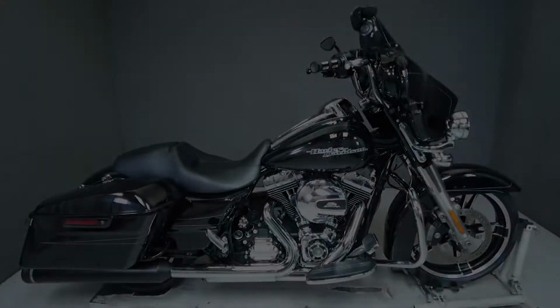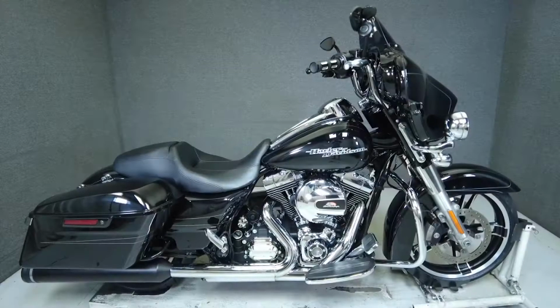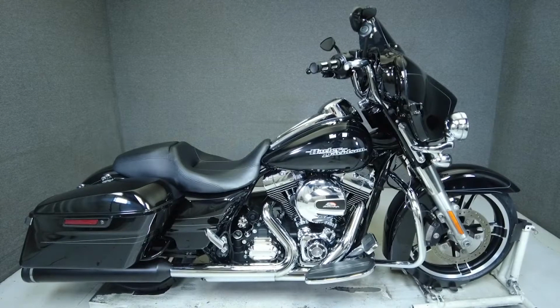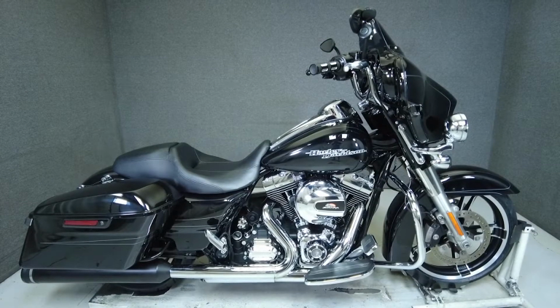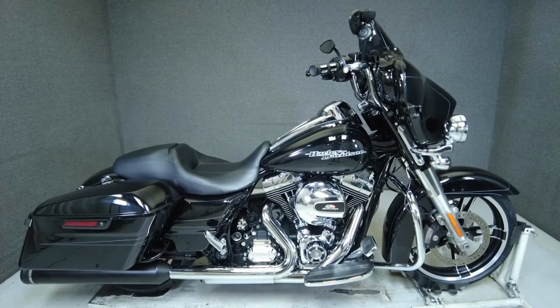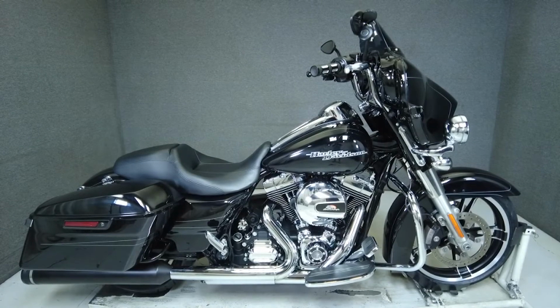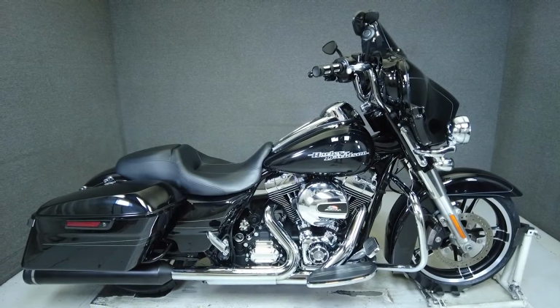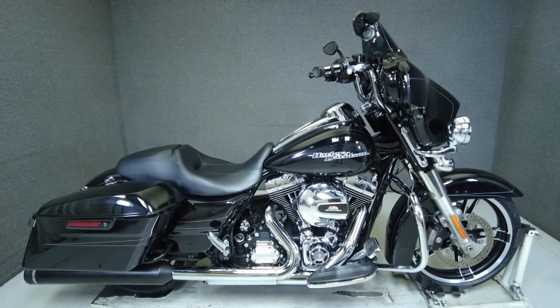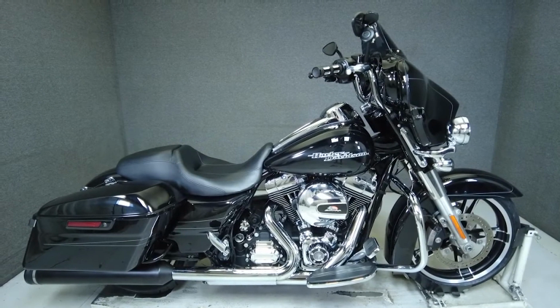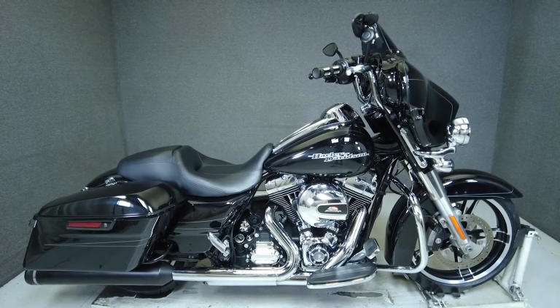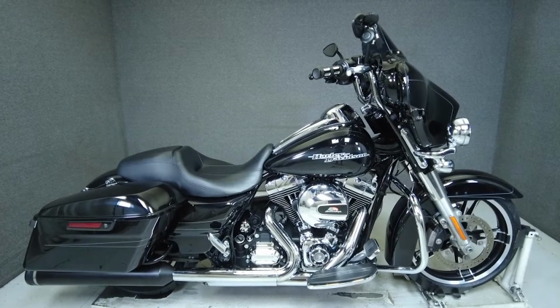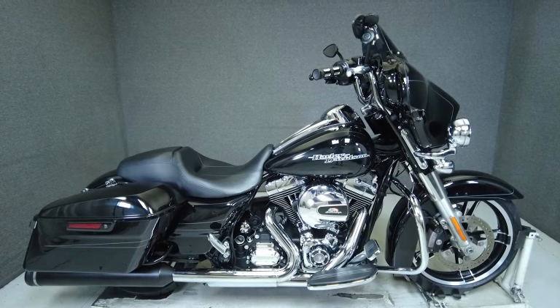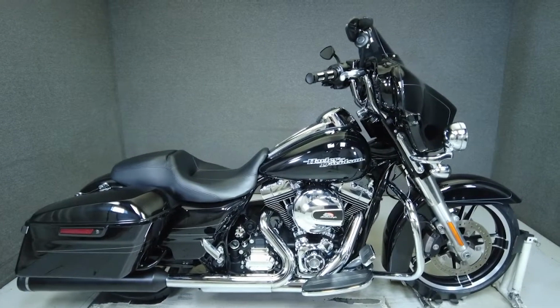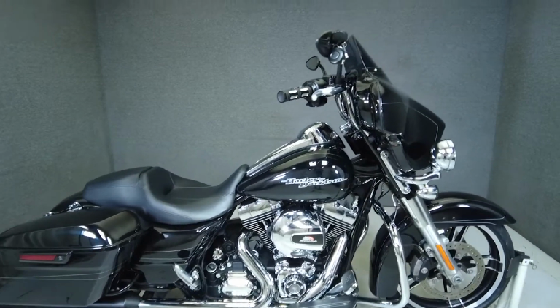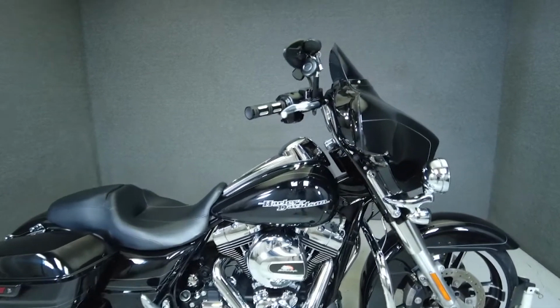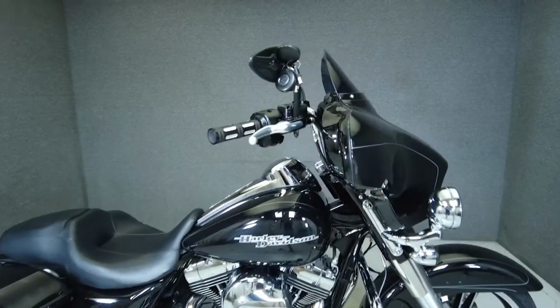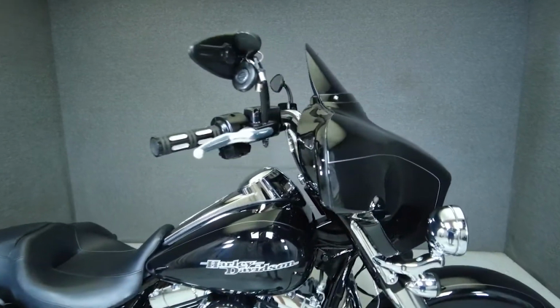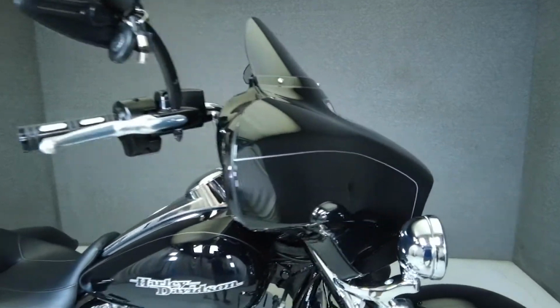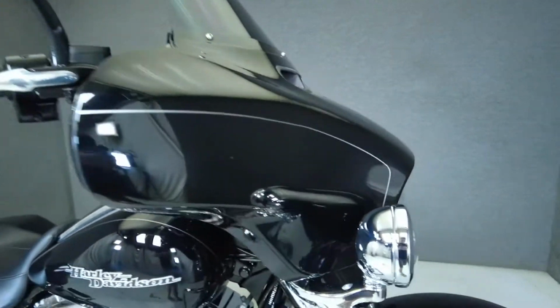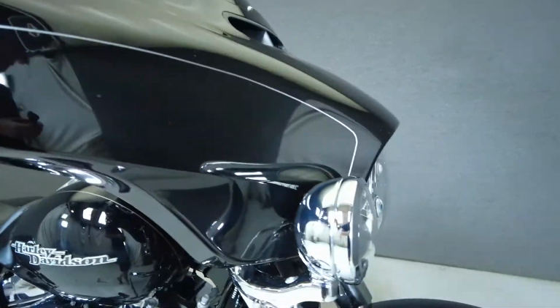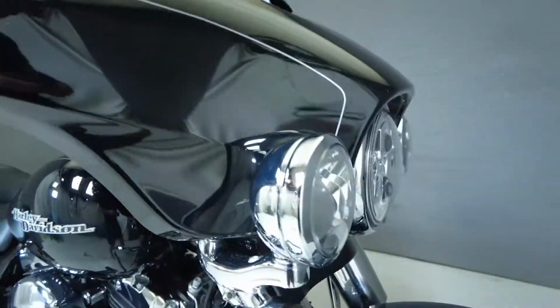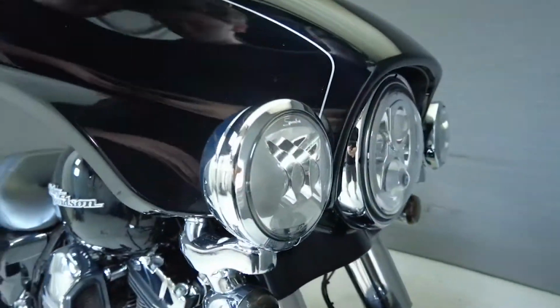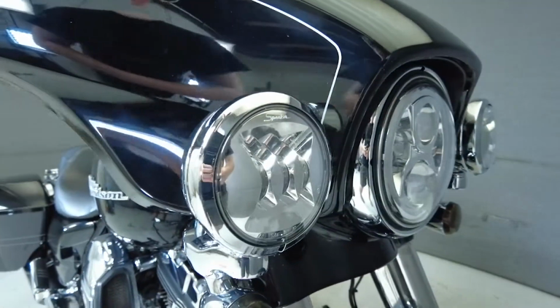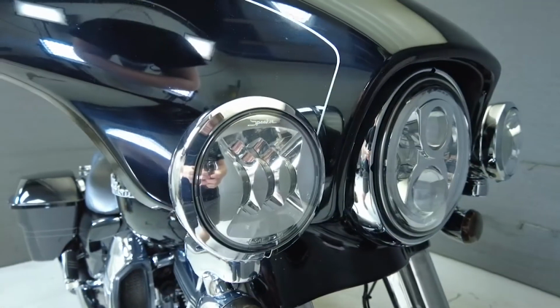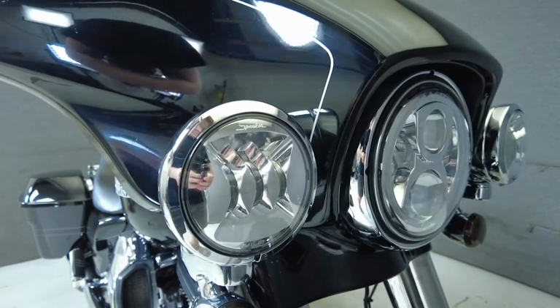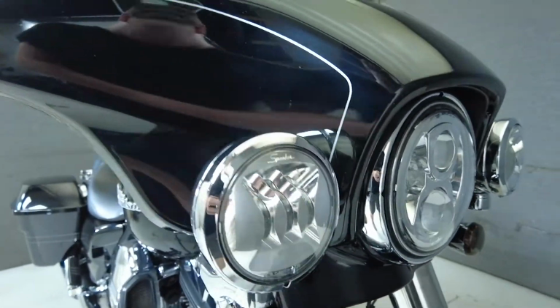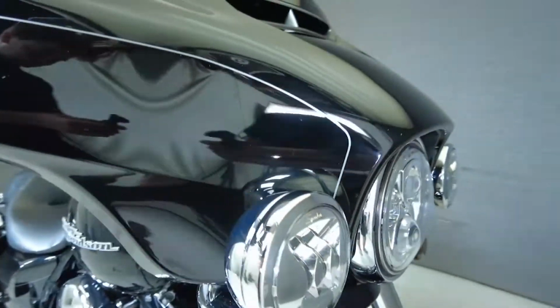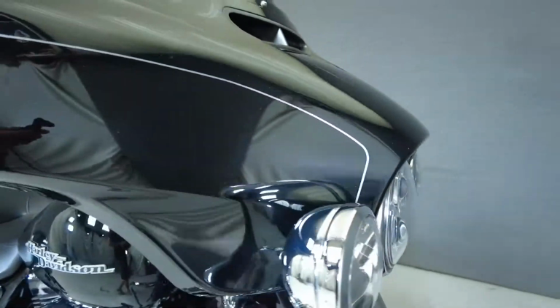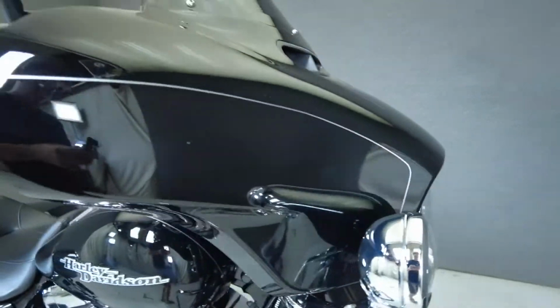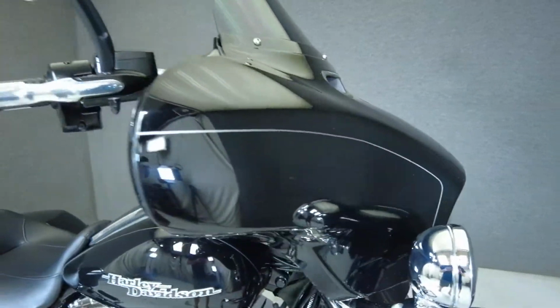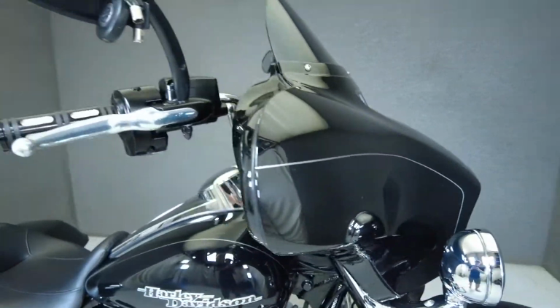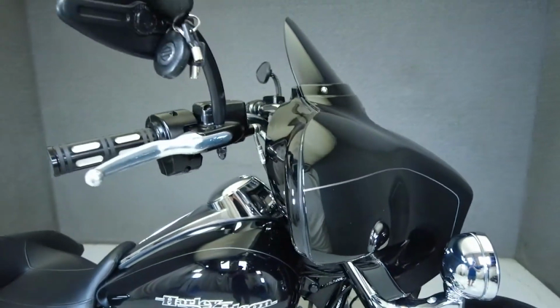Hey everyone, this is Keegan from National Powersports. This 2015 Harley-Davidson Street Glide Special with 25,022 miles passes New Hampshire State Inspection and runs well.